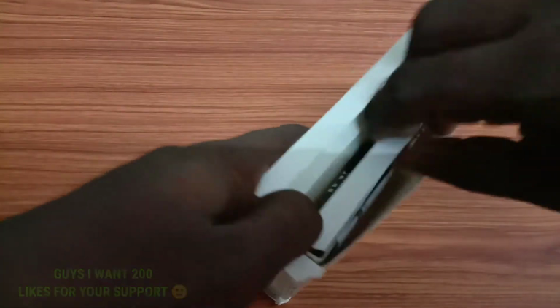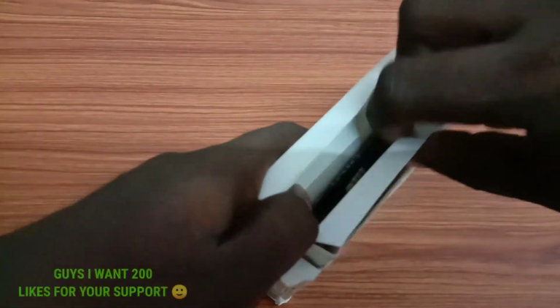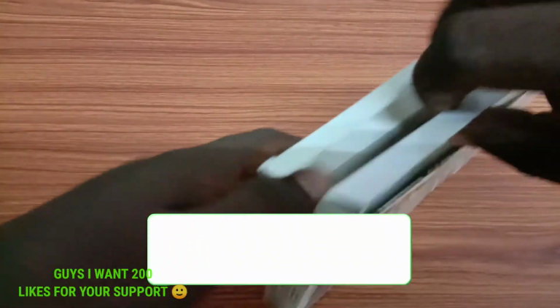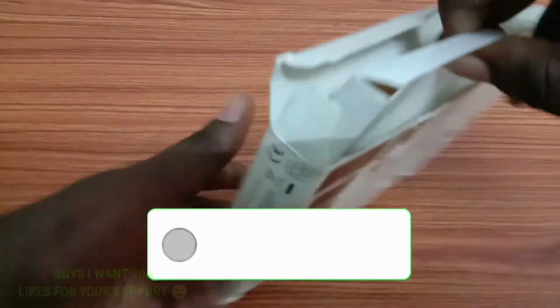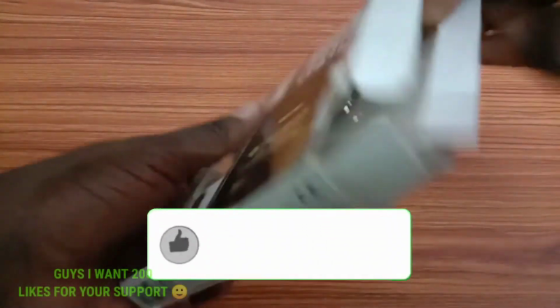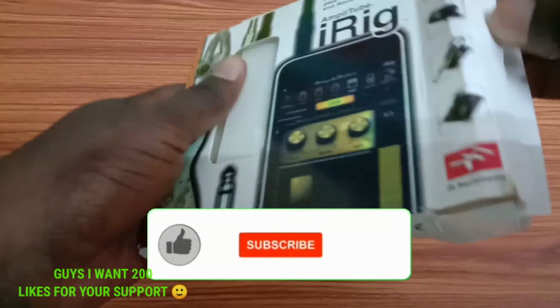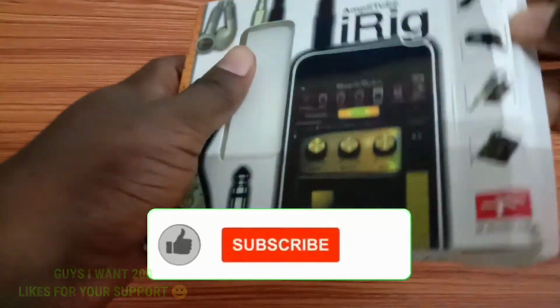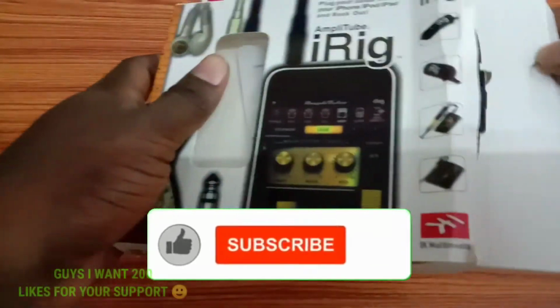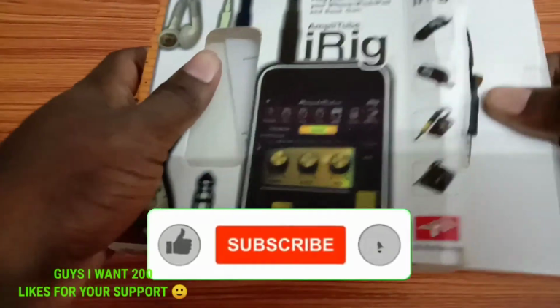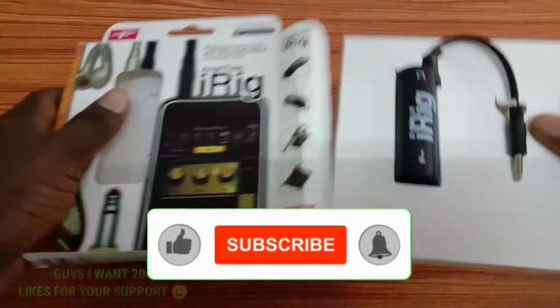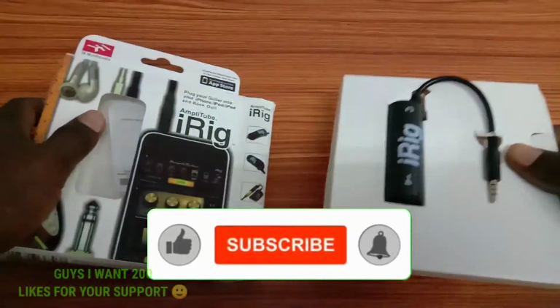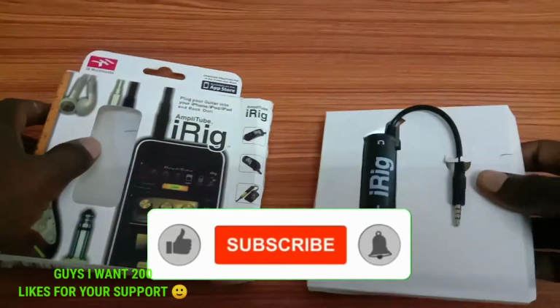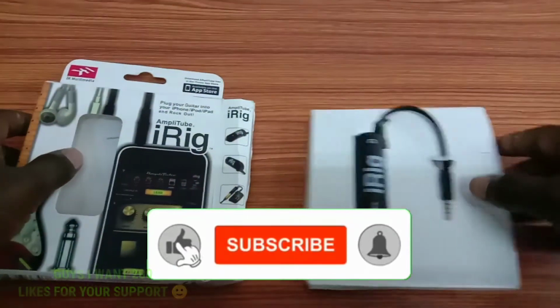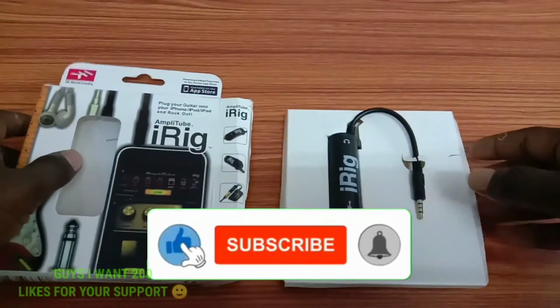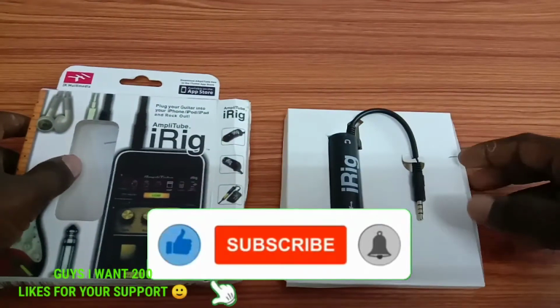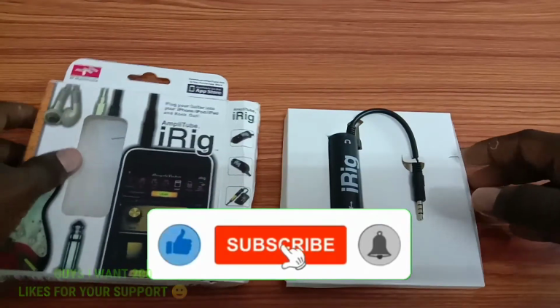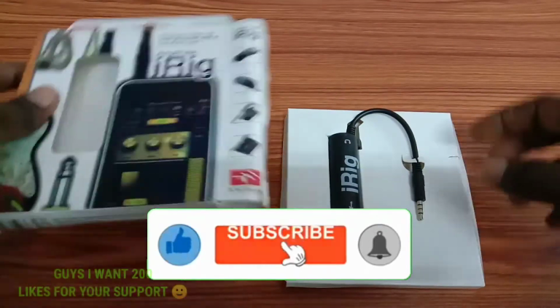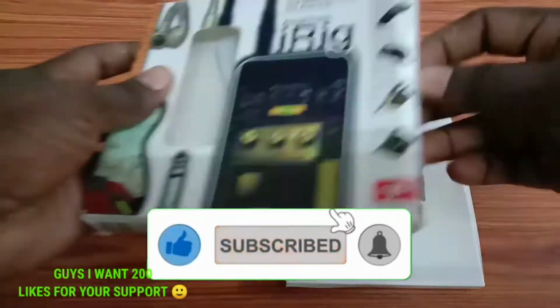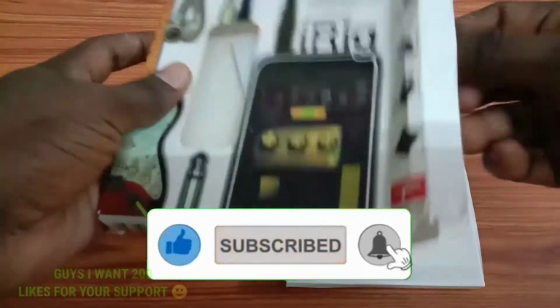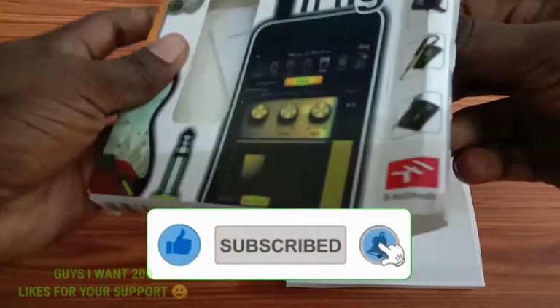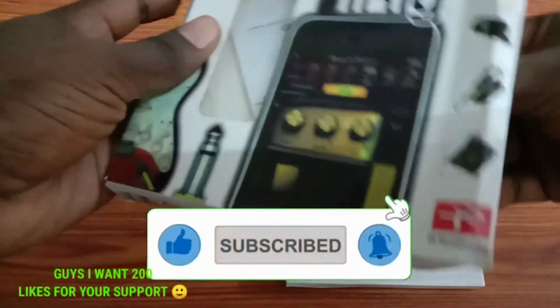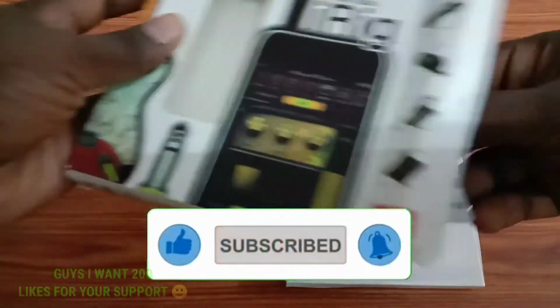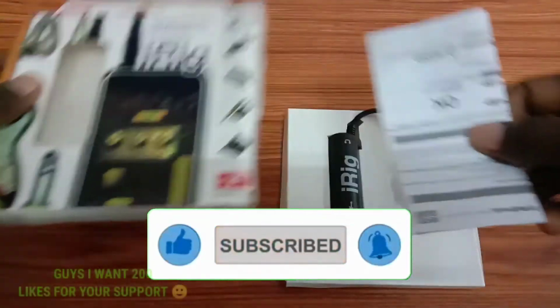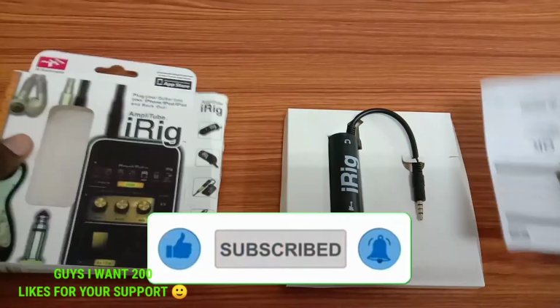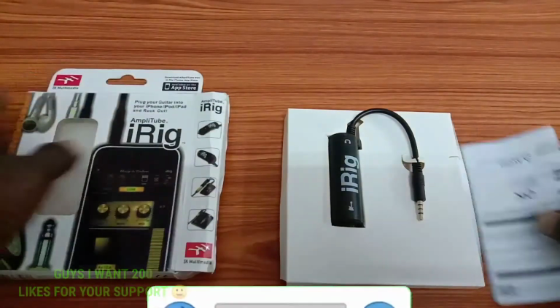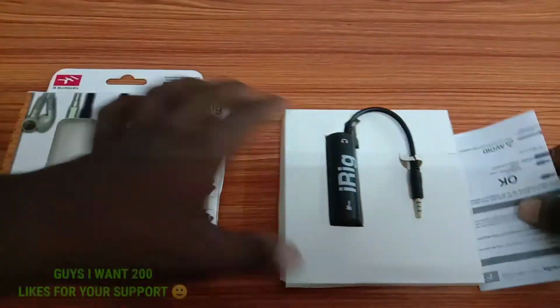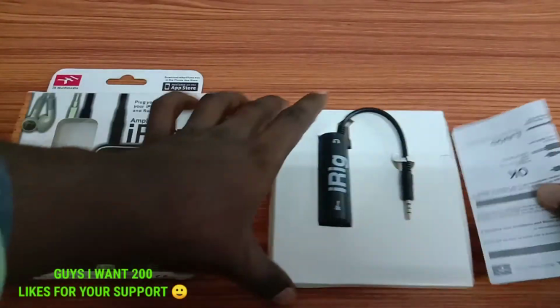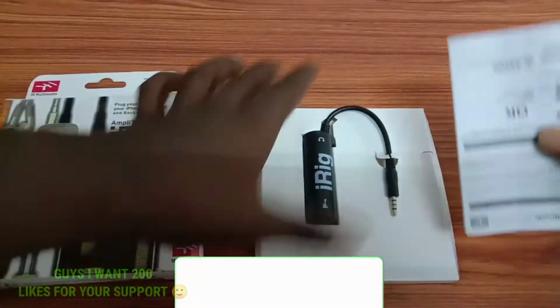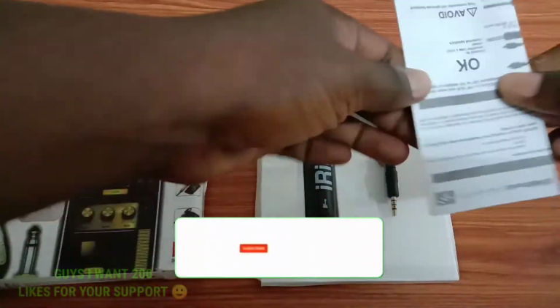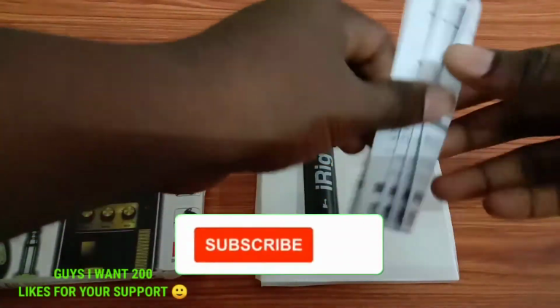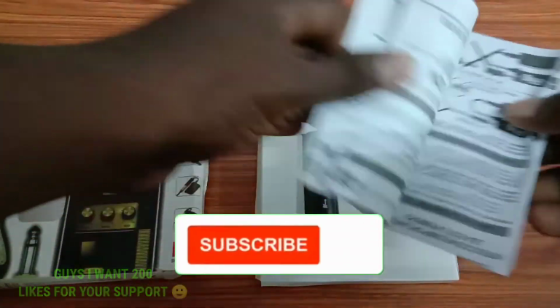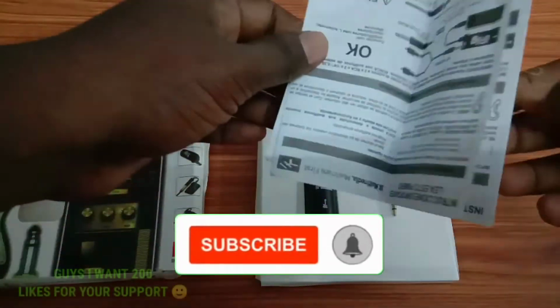Friends, I'm going to show you a simple package. I'll show you a box. I'll show you an iron and start guide.